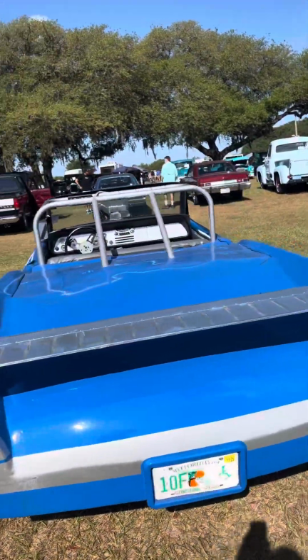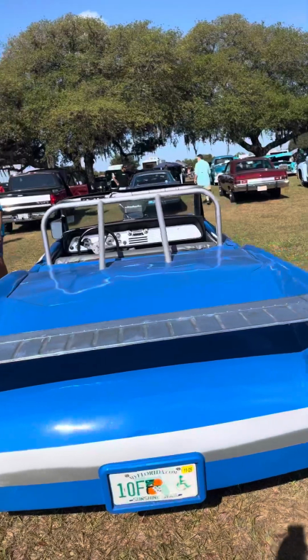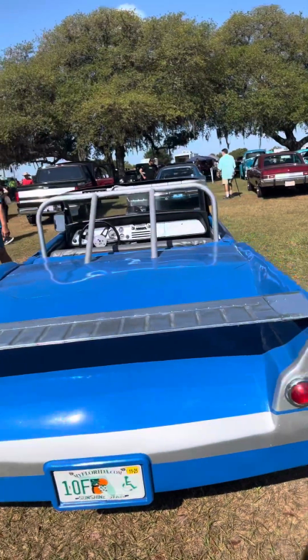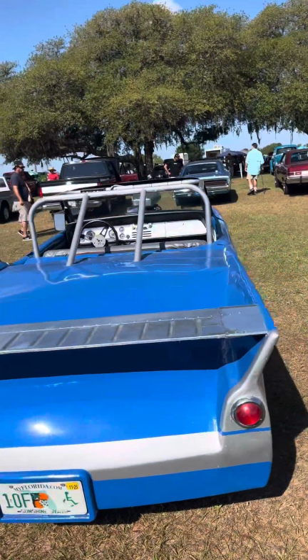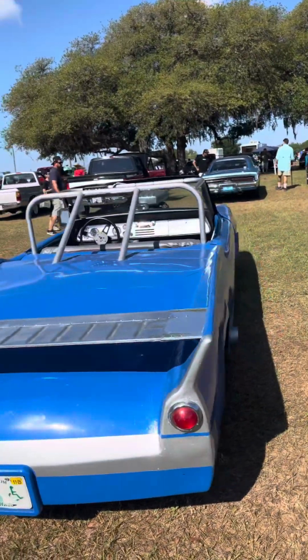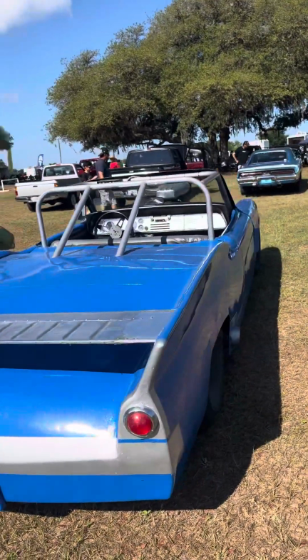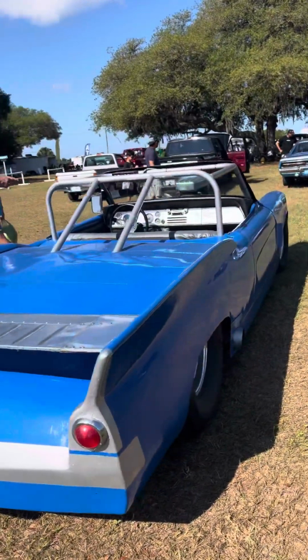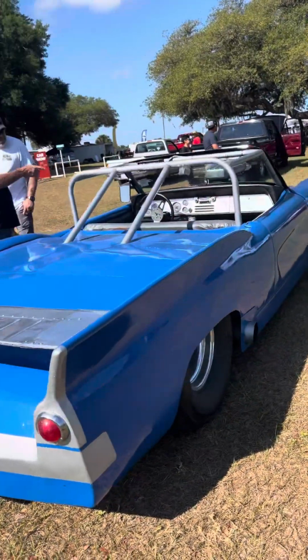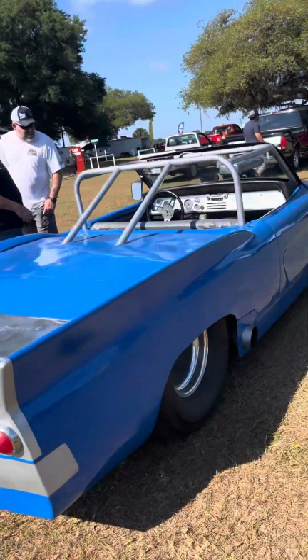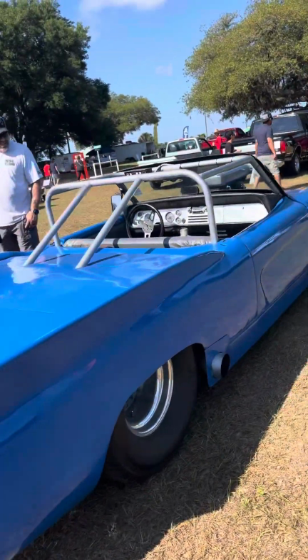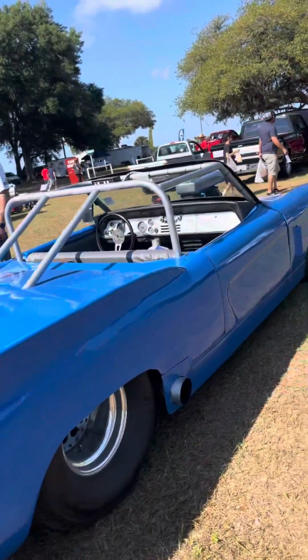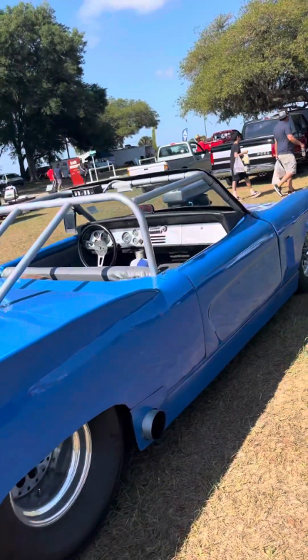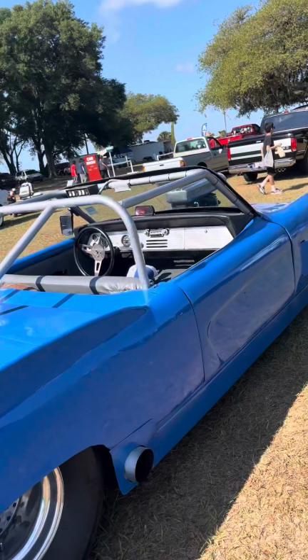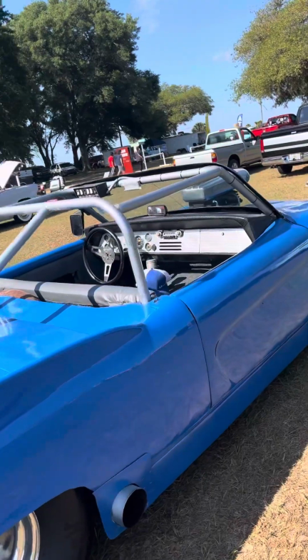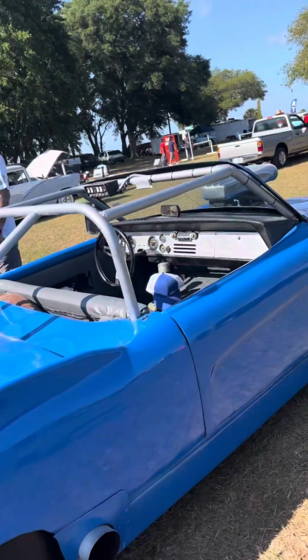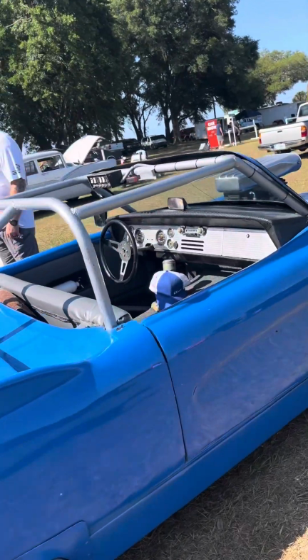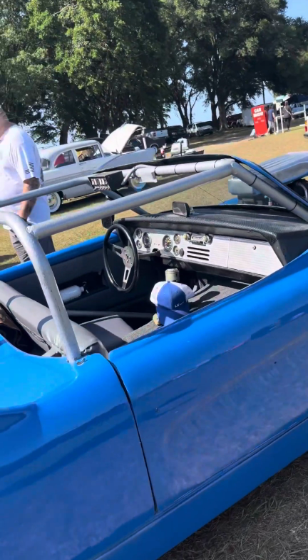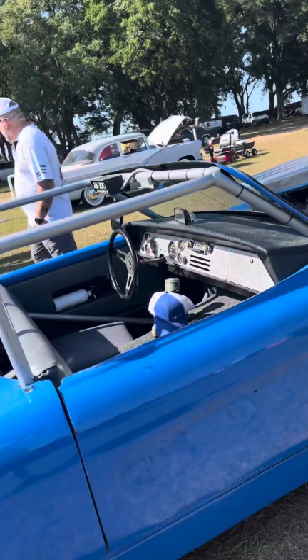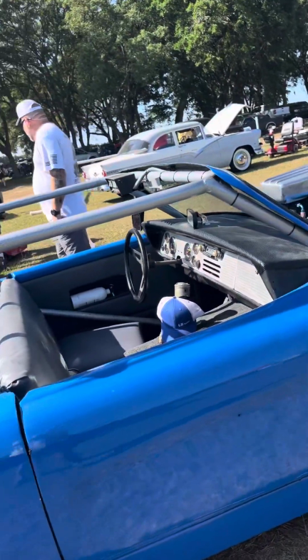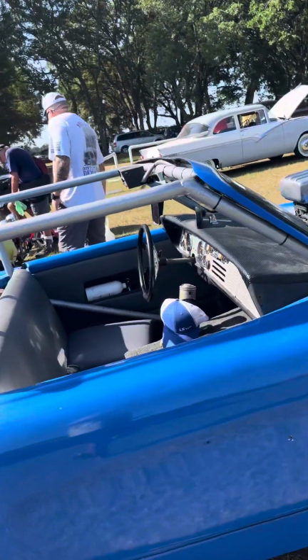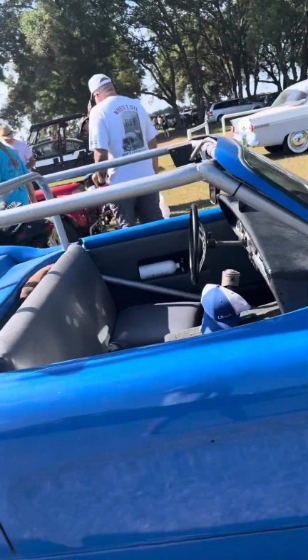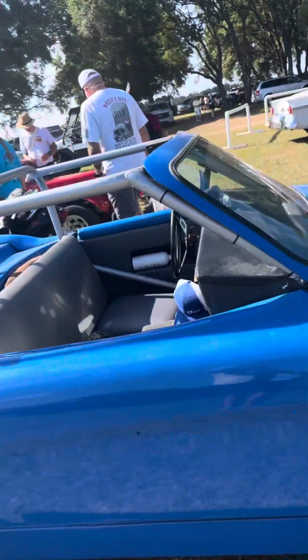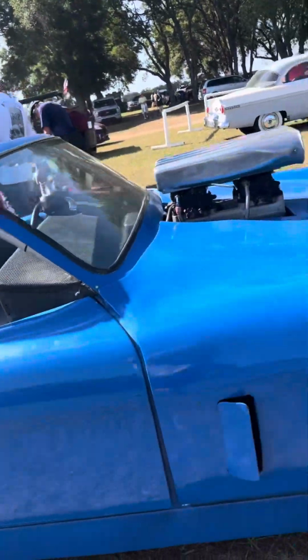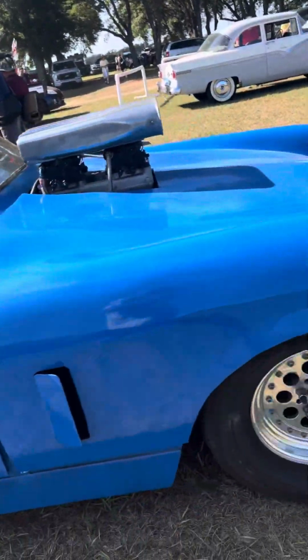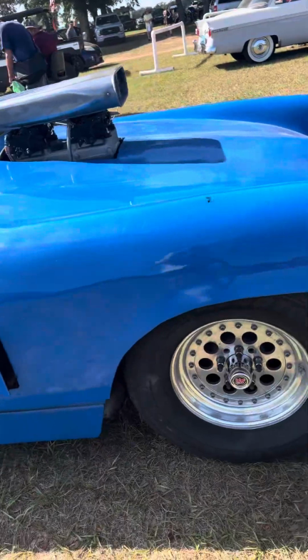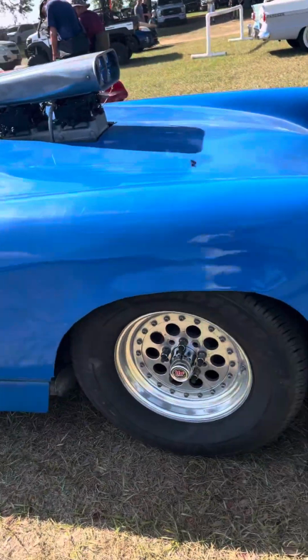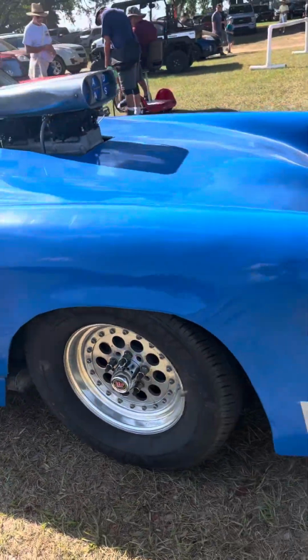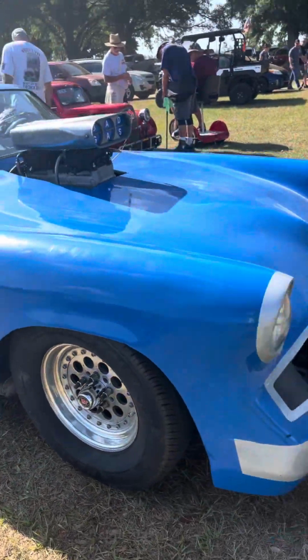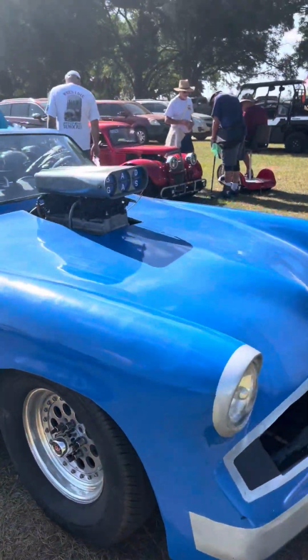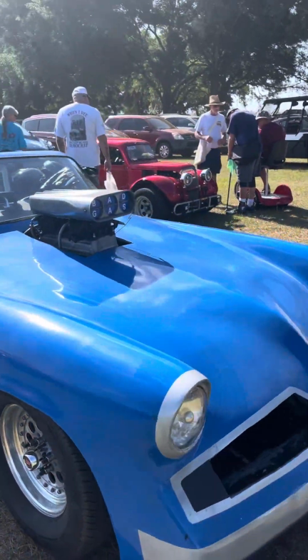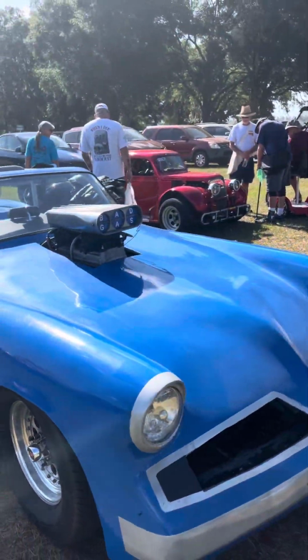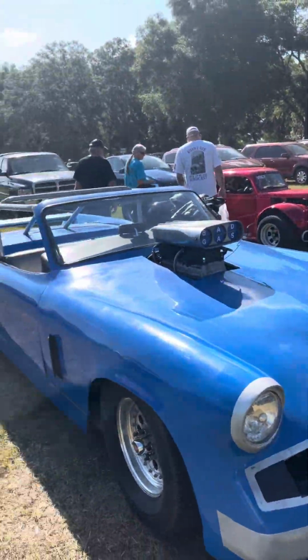Got some tubs under there. I thought it was like a '57 T-Bird up front, but look at that thing — it's got some killer wheels. Bad gas.